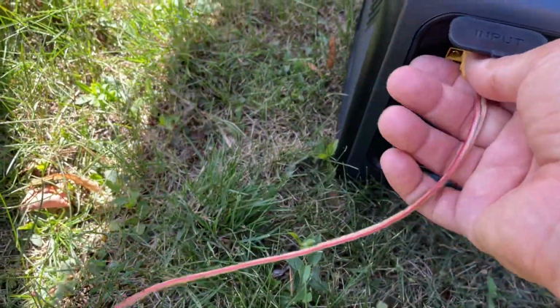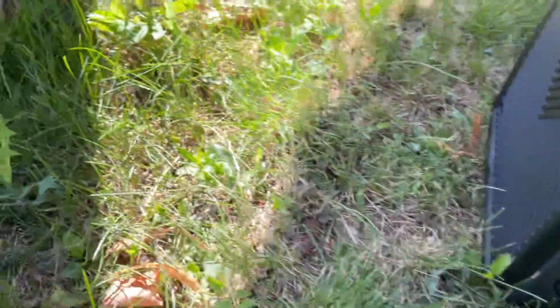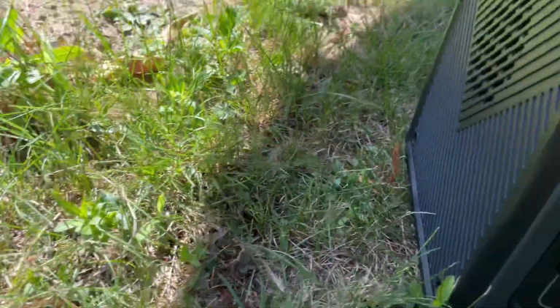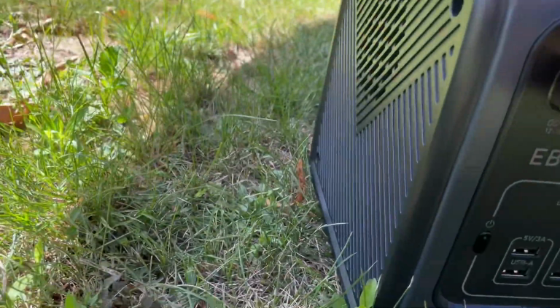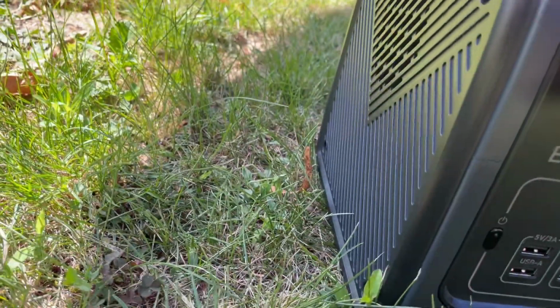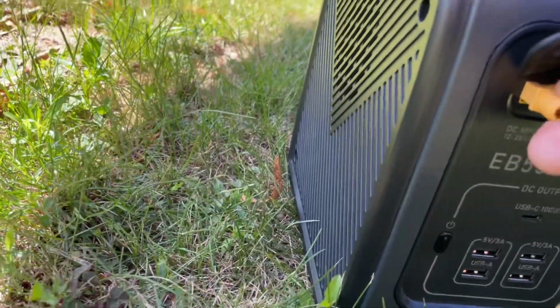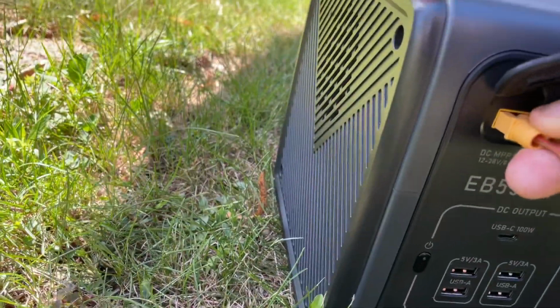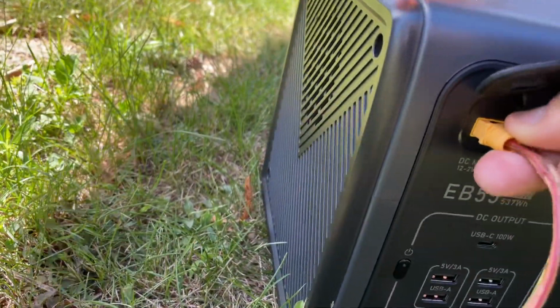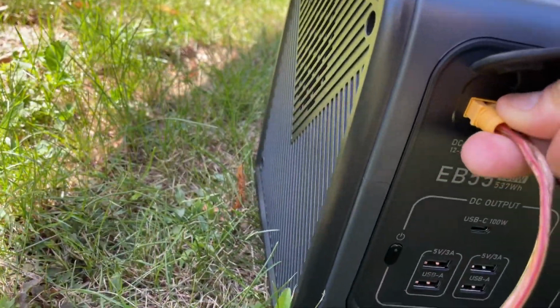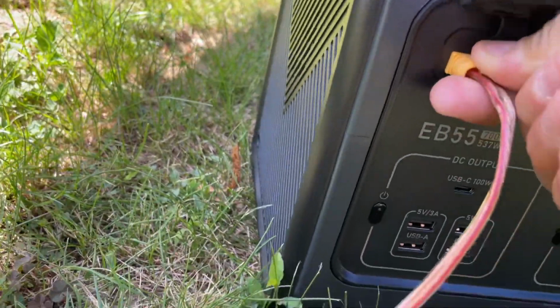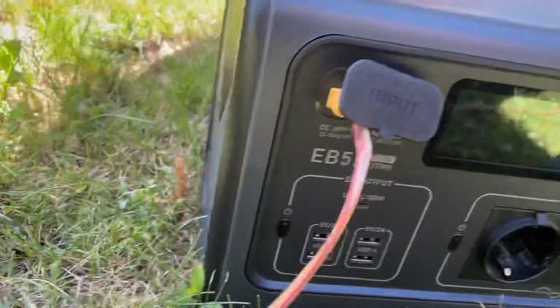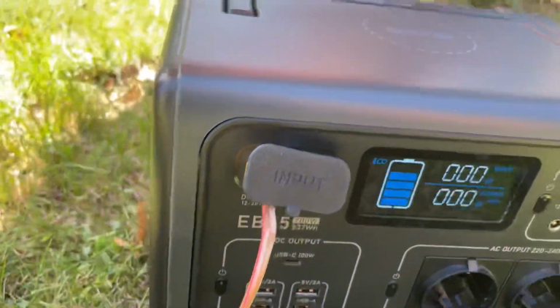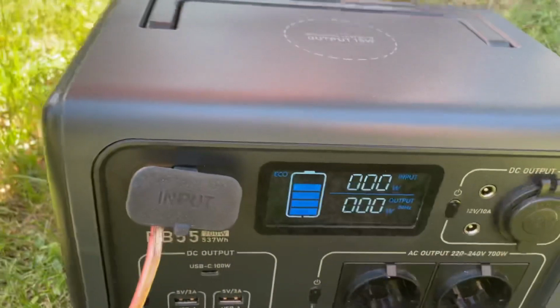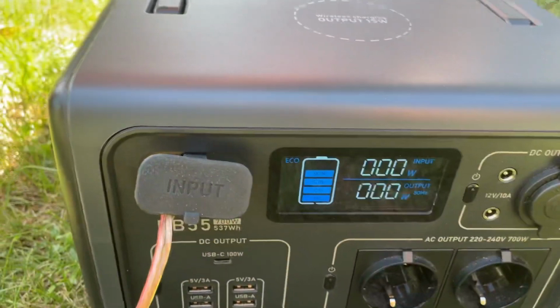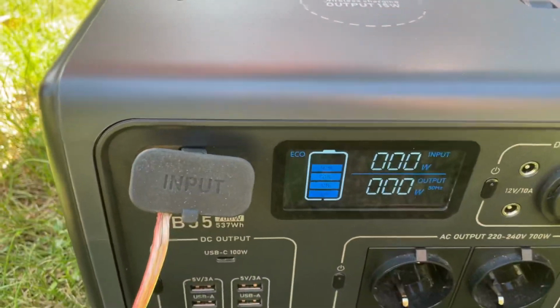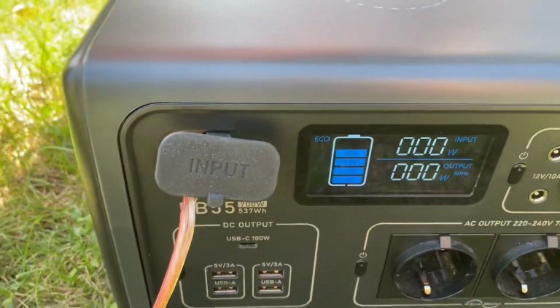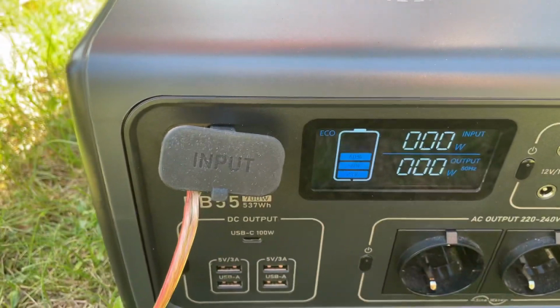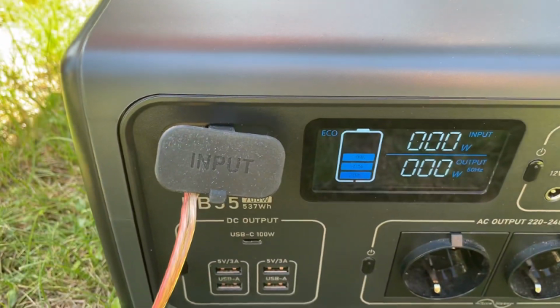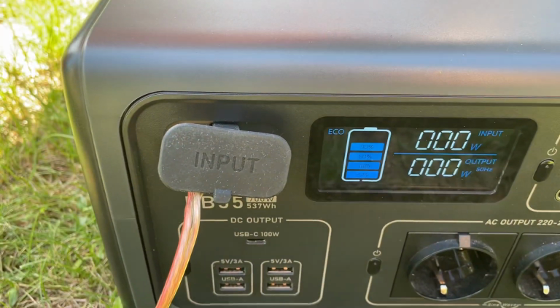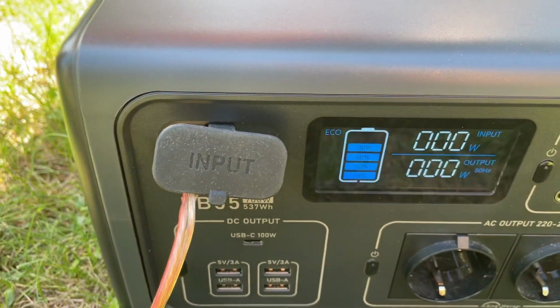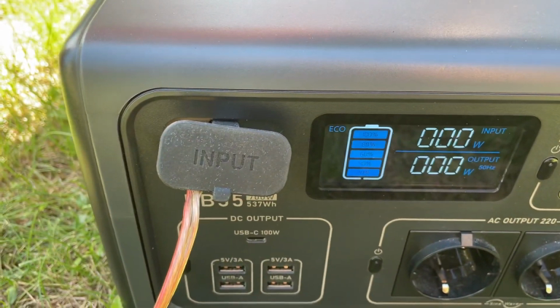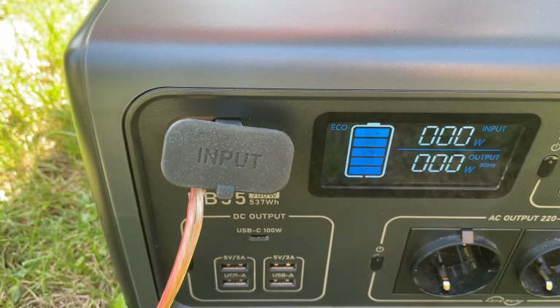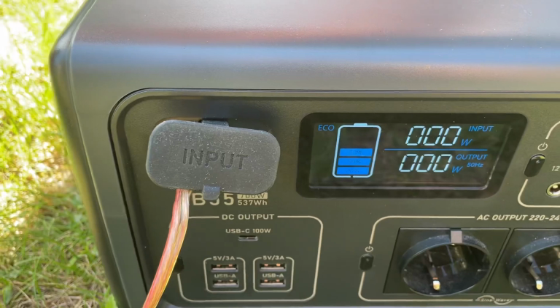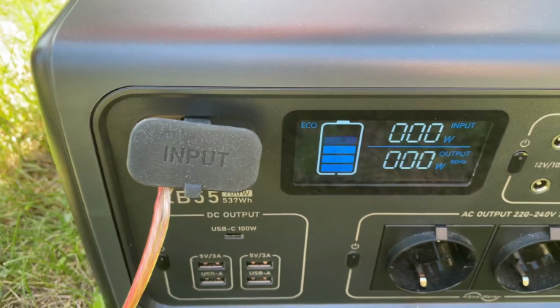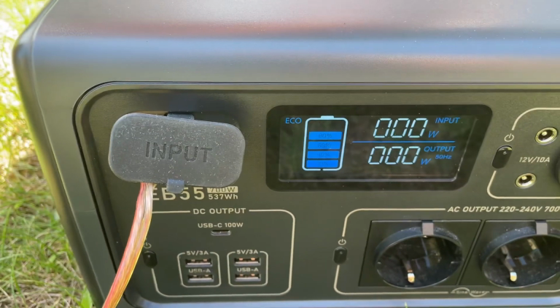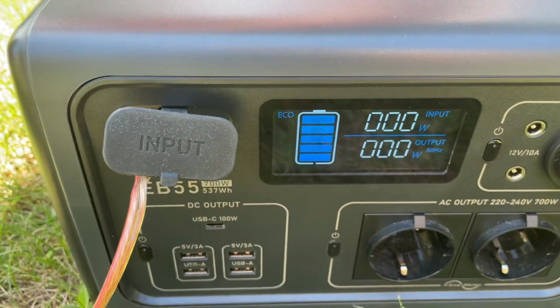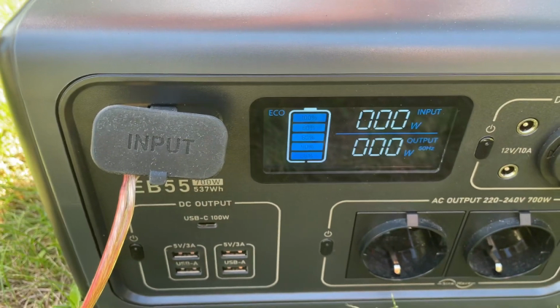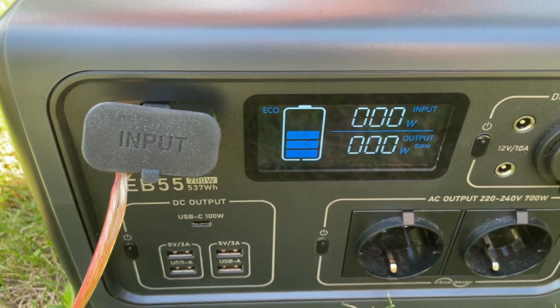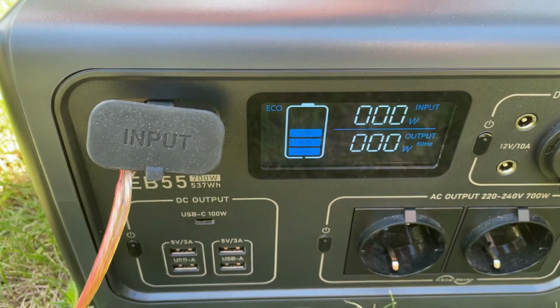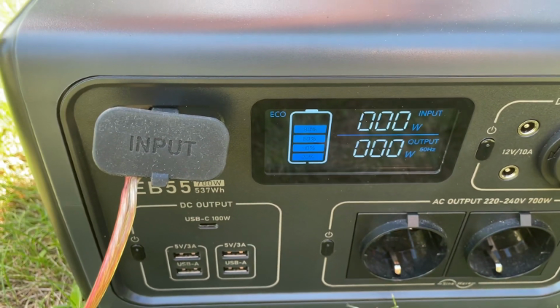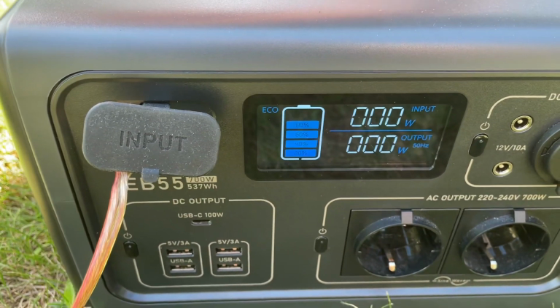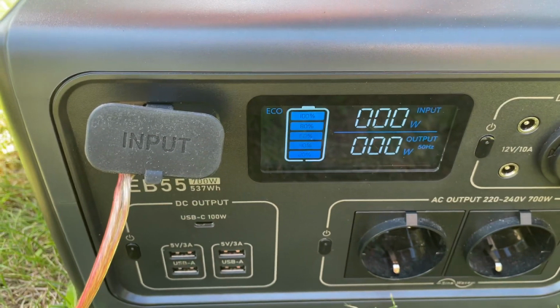Then it connects into the Bluetti EB55. It detects that something is connected, but it doesn't really do much.